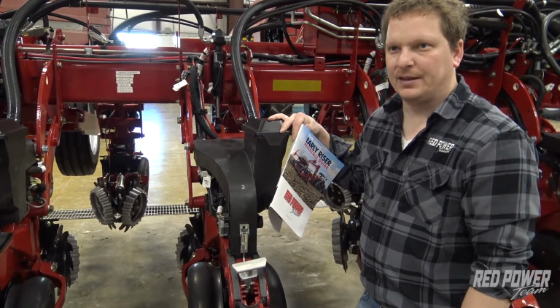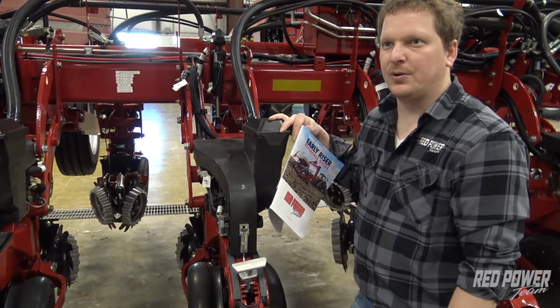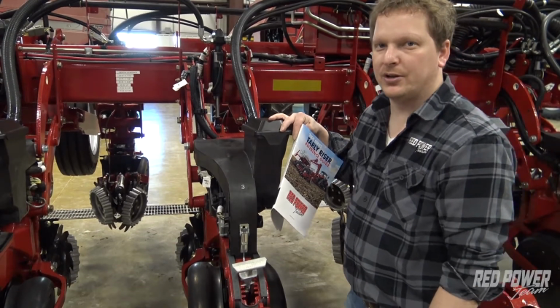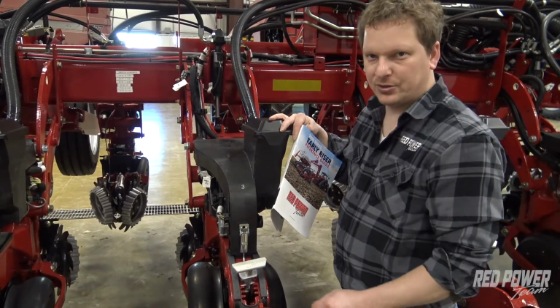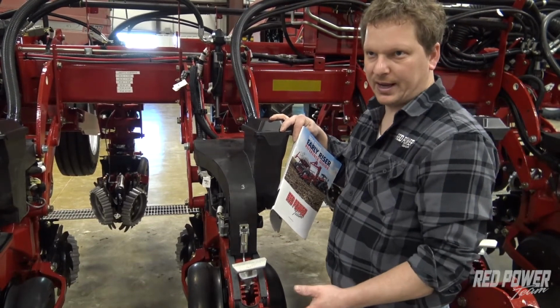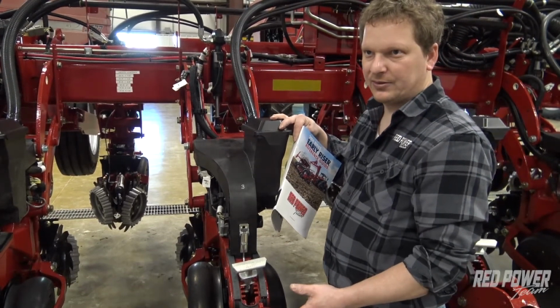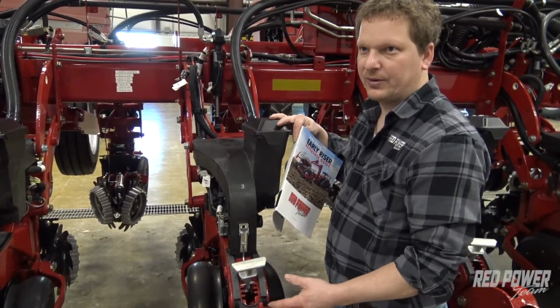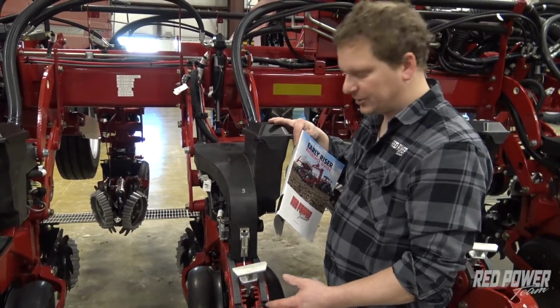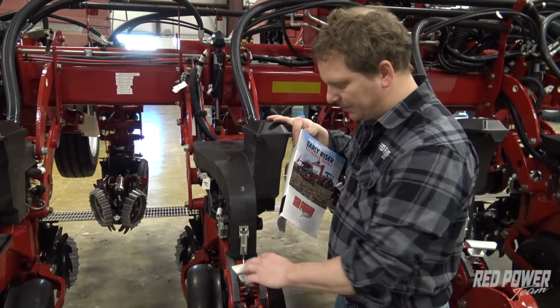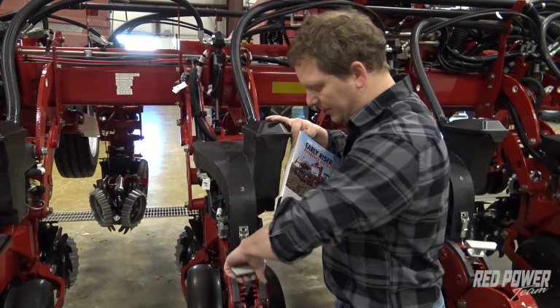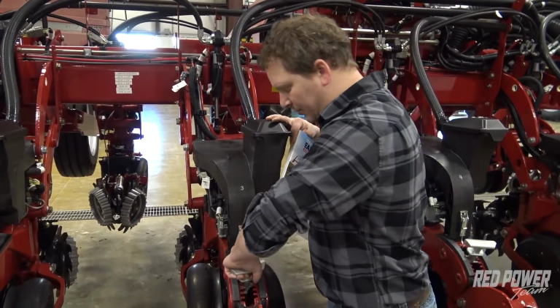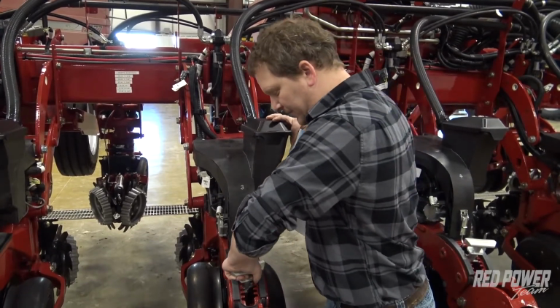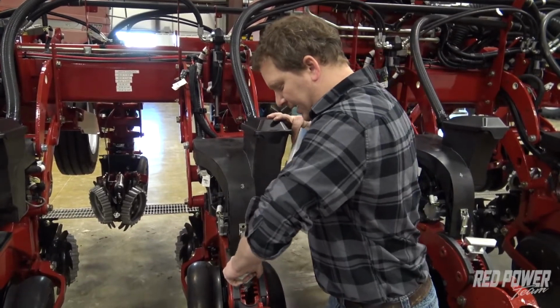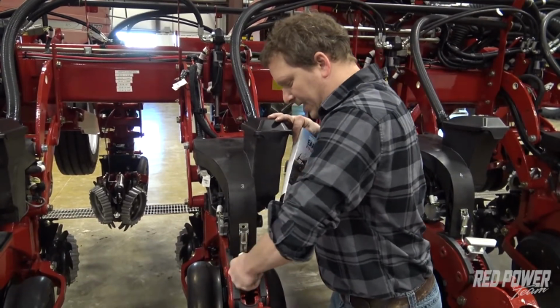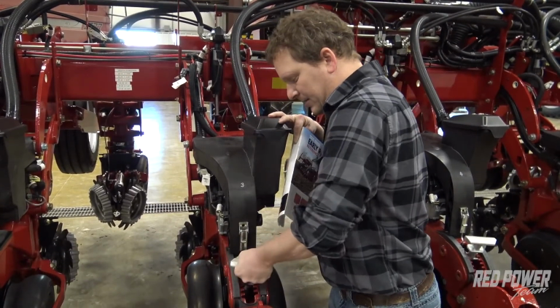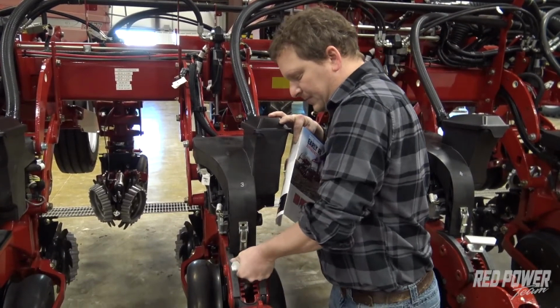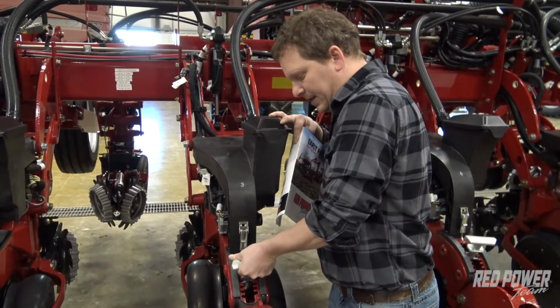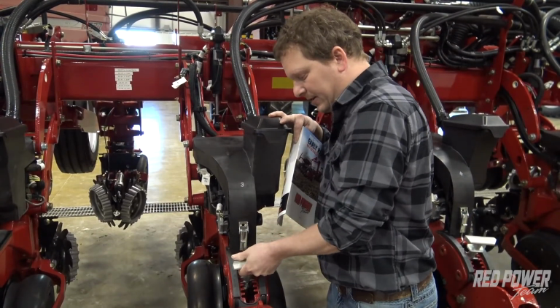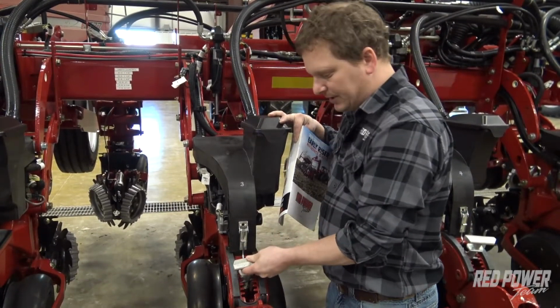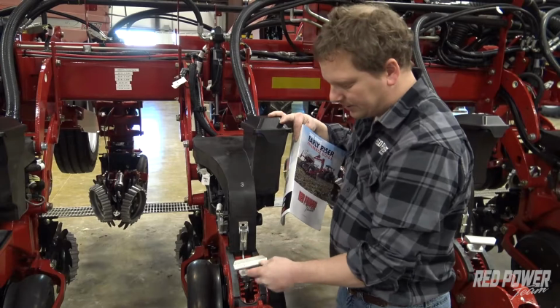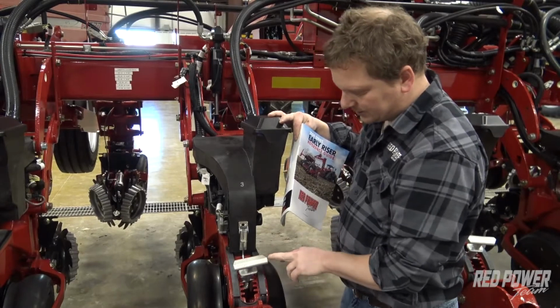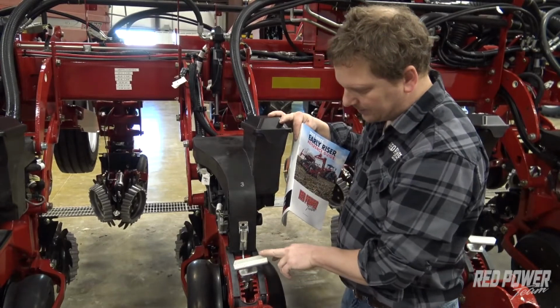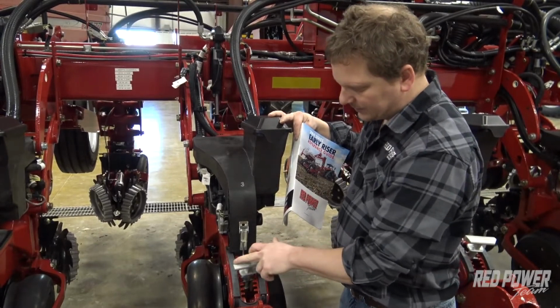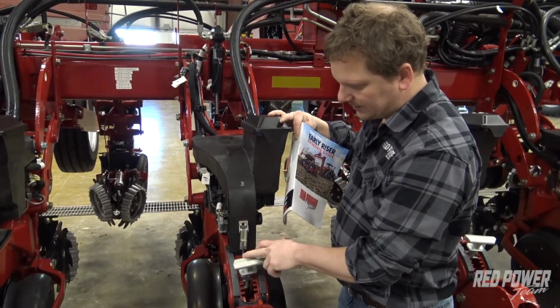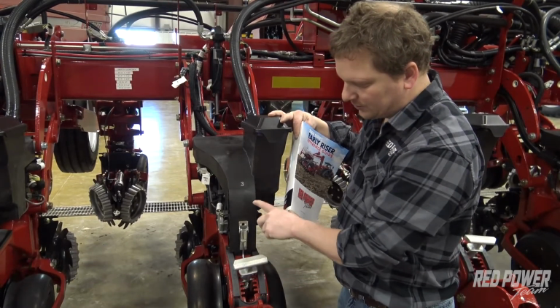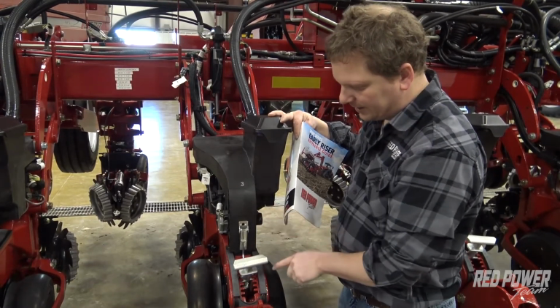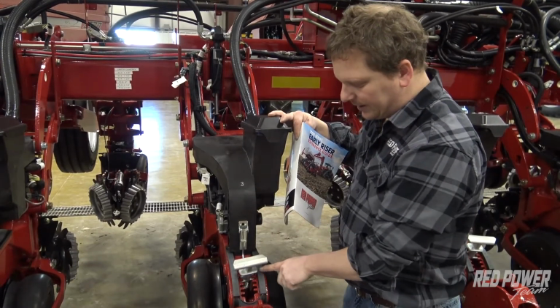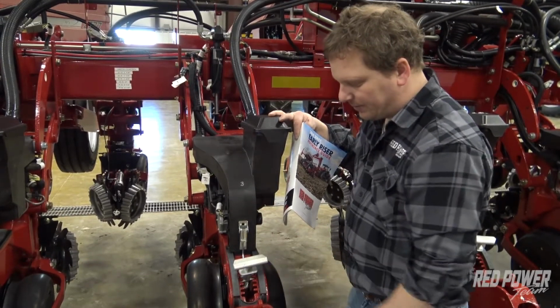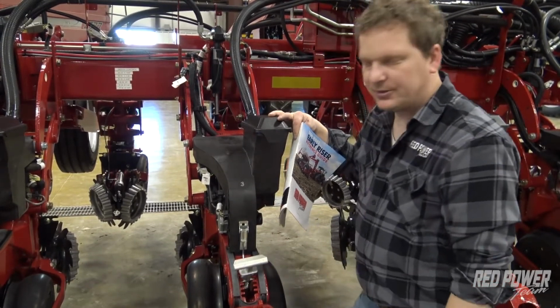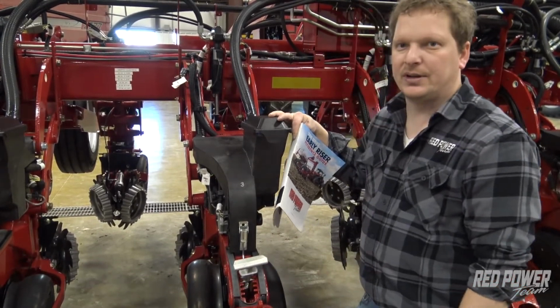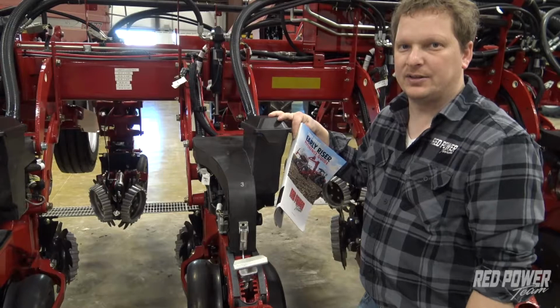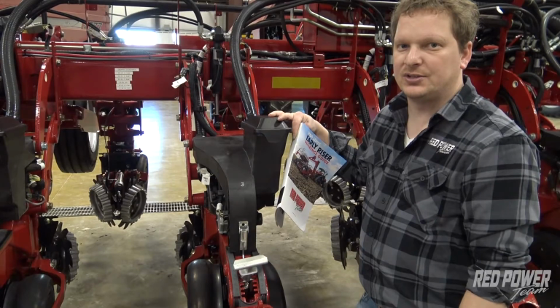If we wanted to go to two and an eighth inches — so an eighth inch deeper — we would use that same setting, spin the handle 180 degrees so that the bevel is facing the toolbar, and now we are at two and an eighth inches deep.